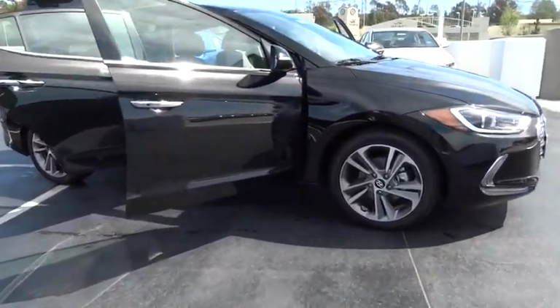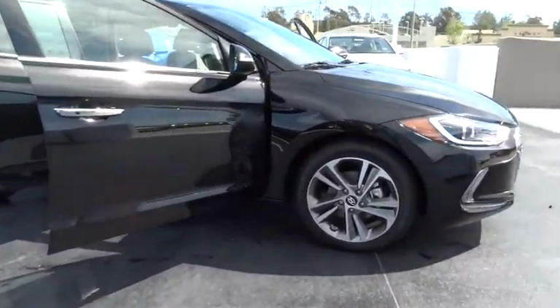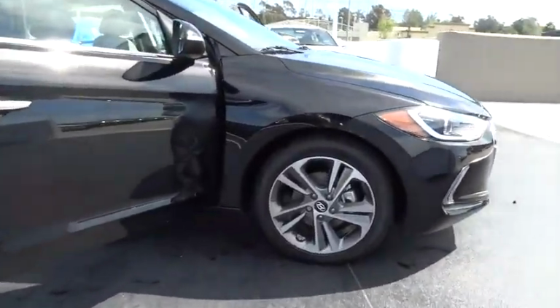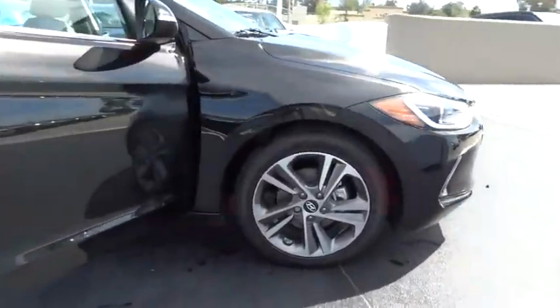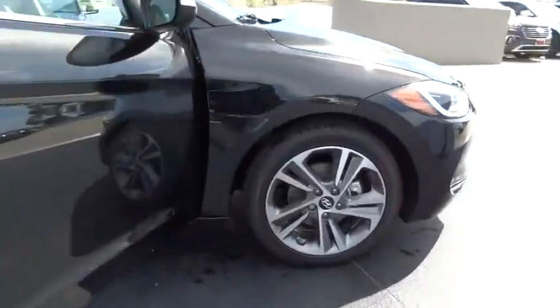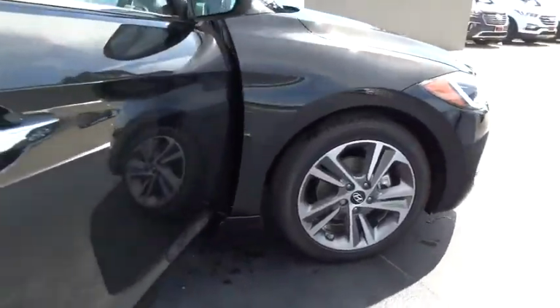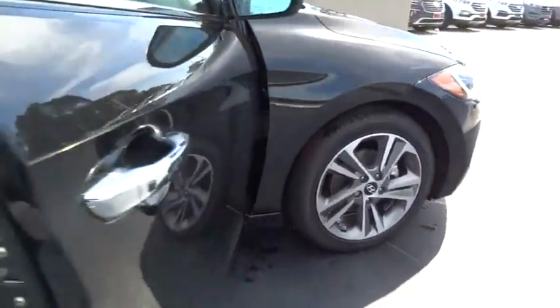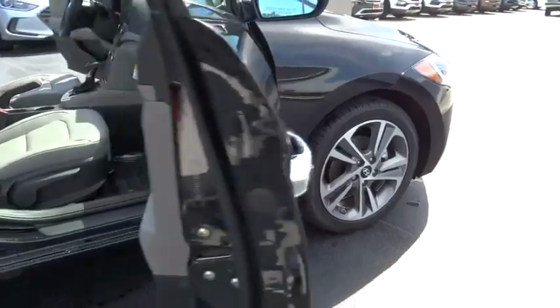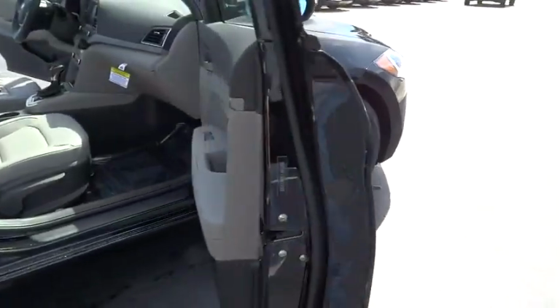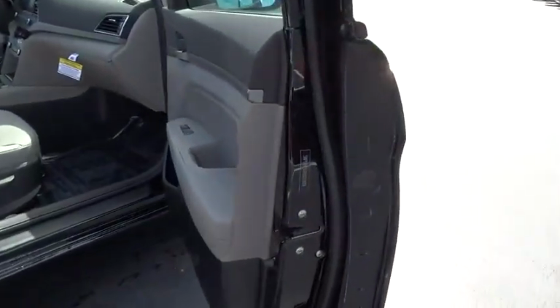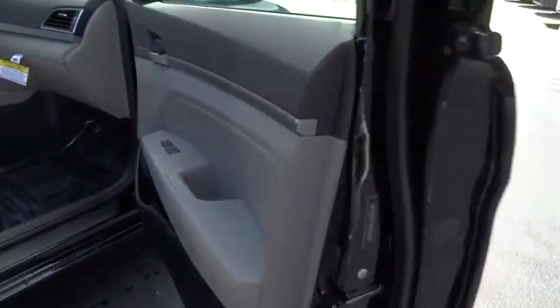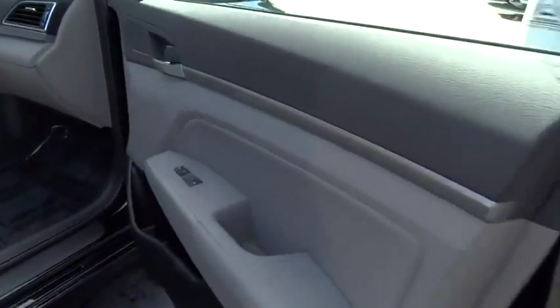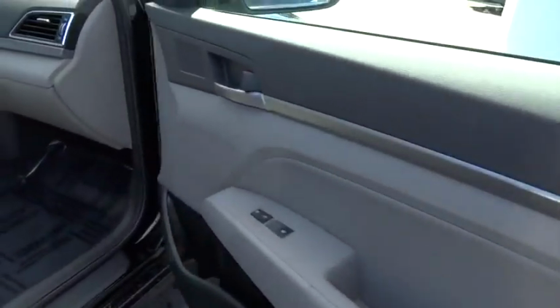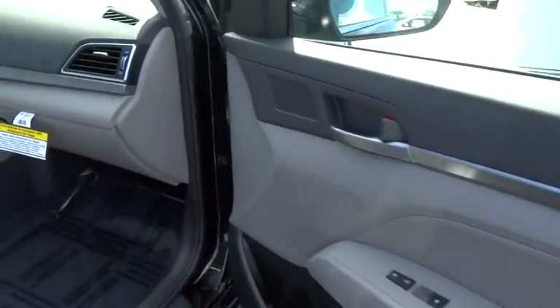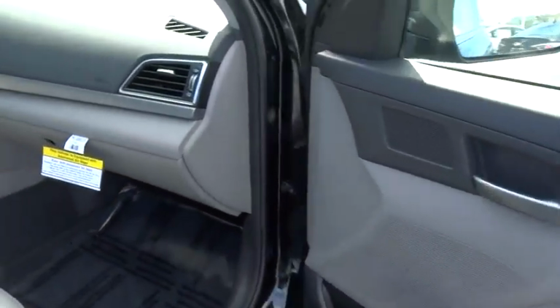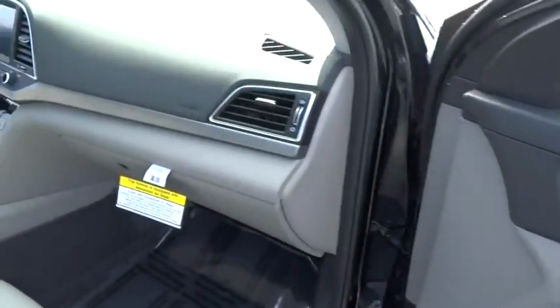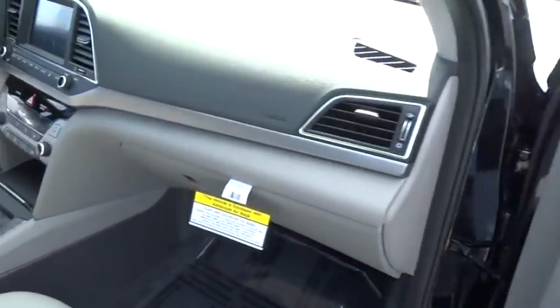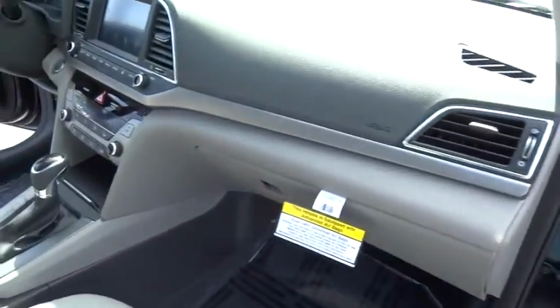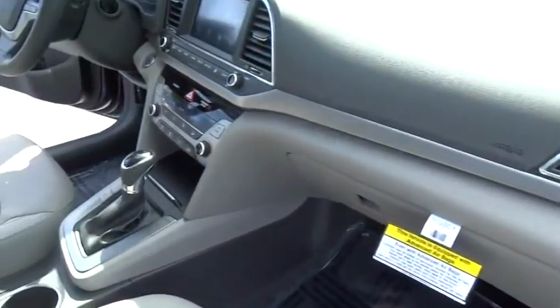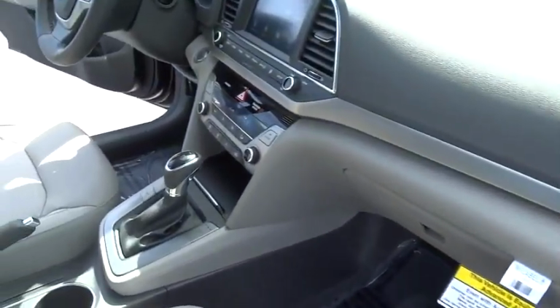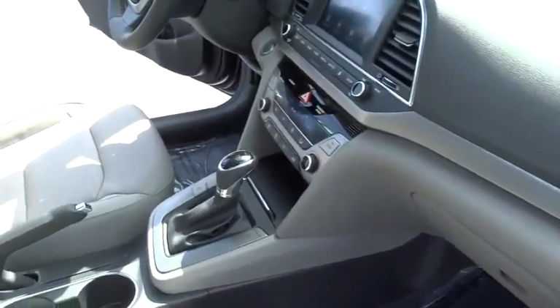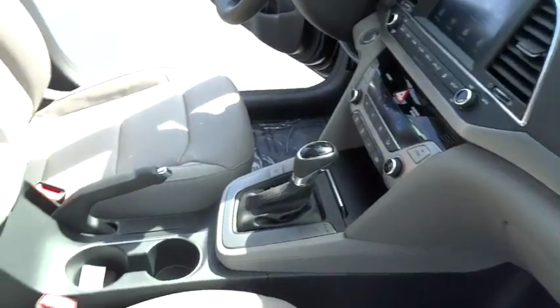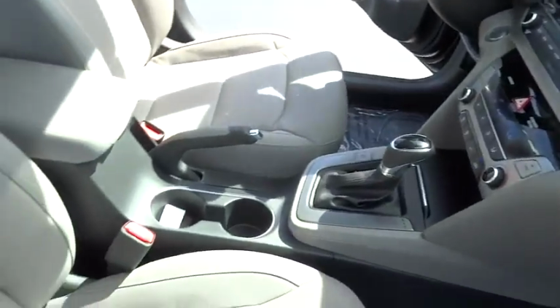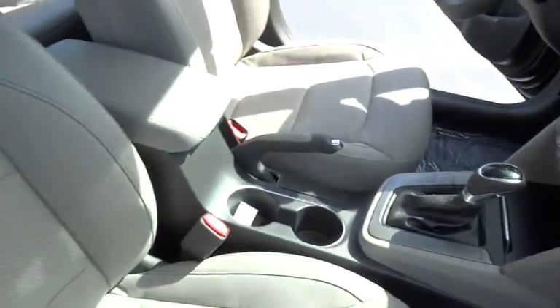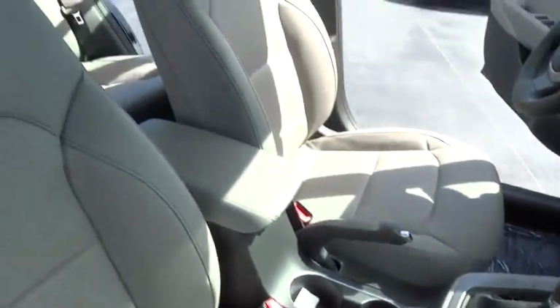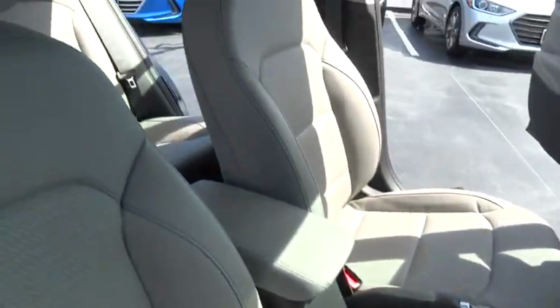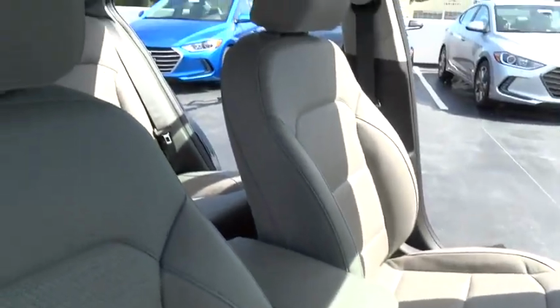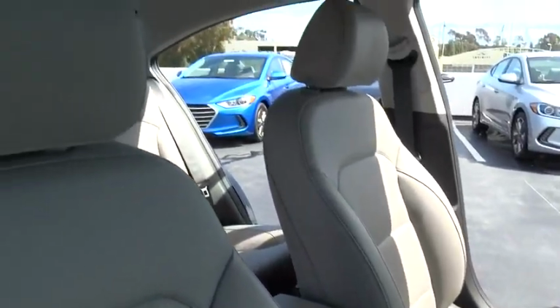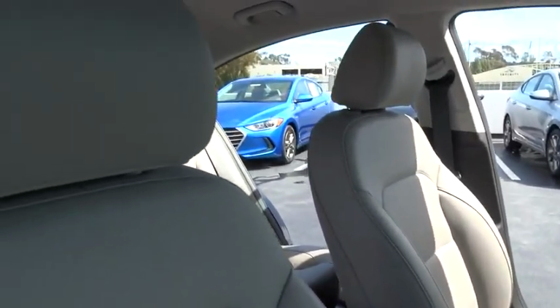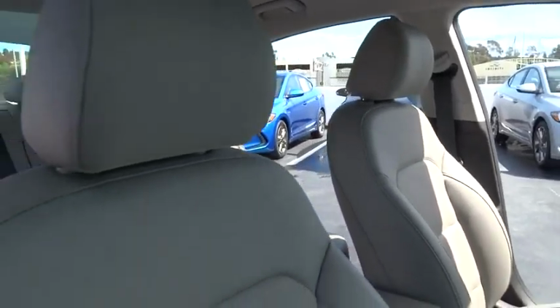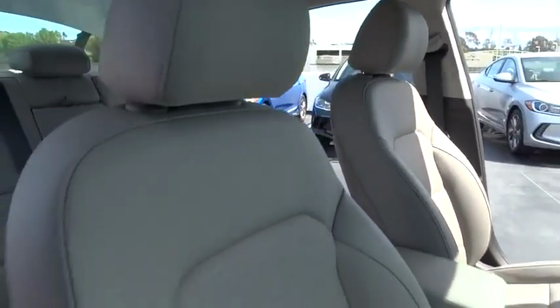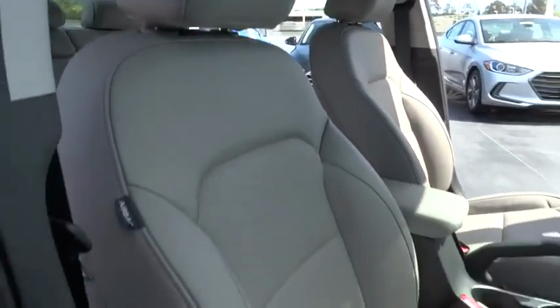Here are some of this vehicle's great options: stability control, traction control, power lift gate, steering wheel audio controls, backup camera, anti-lock braking system, keyless entry.